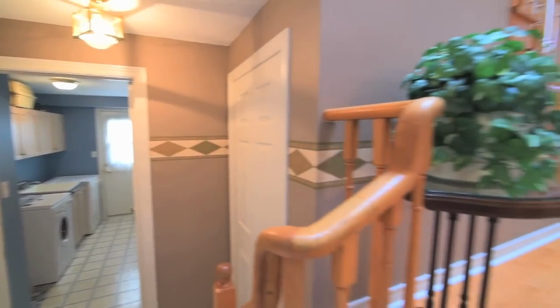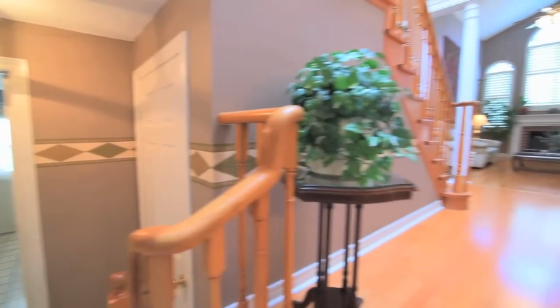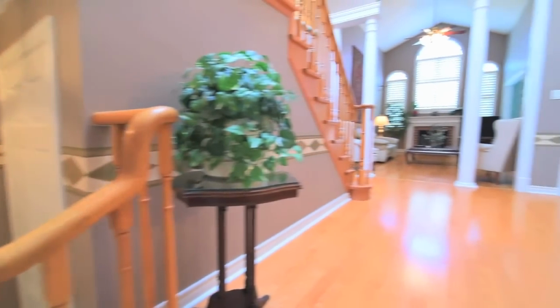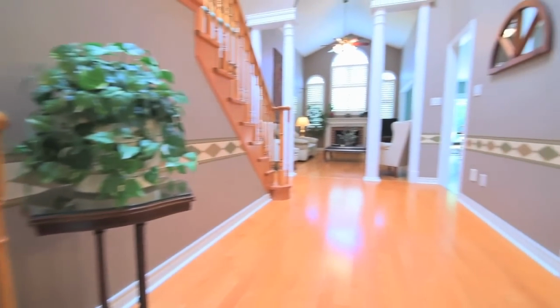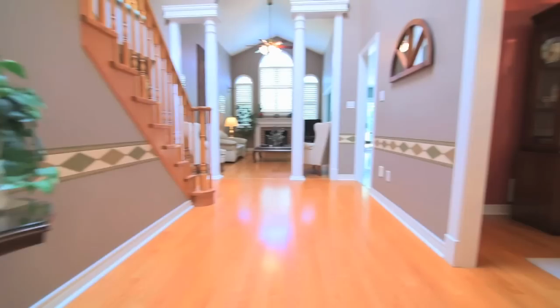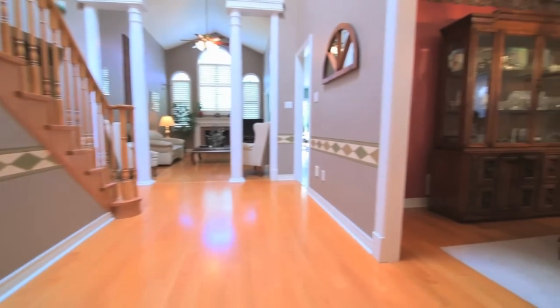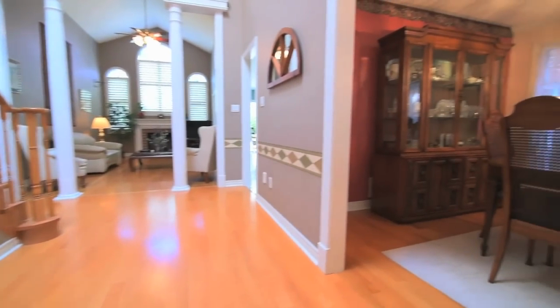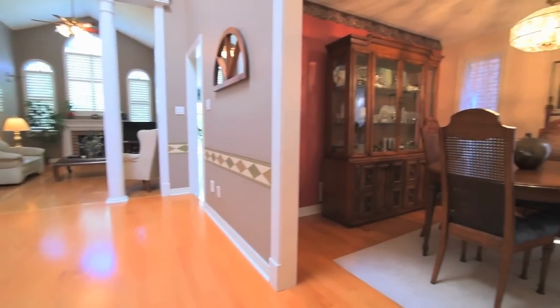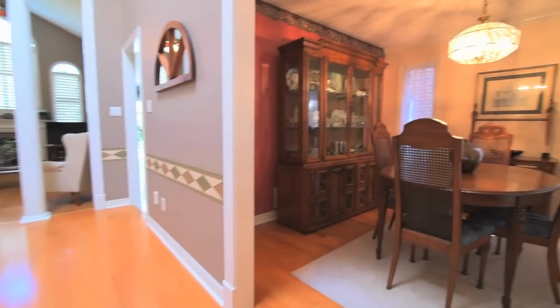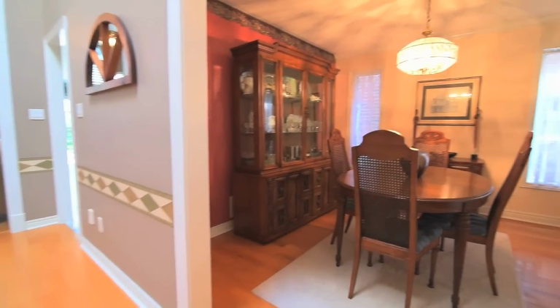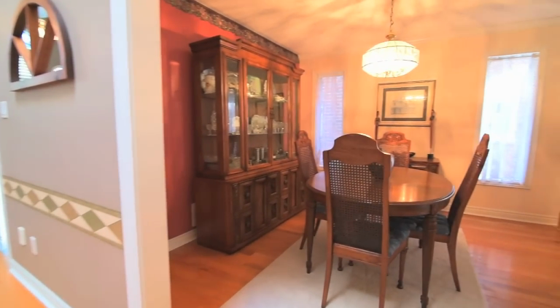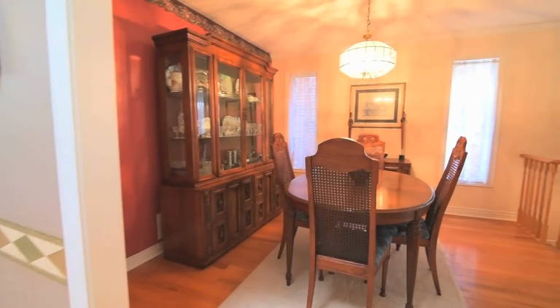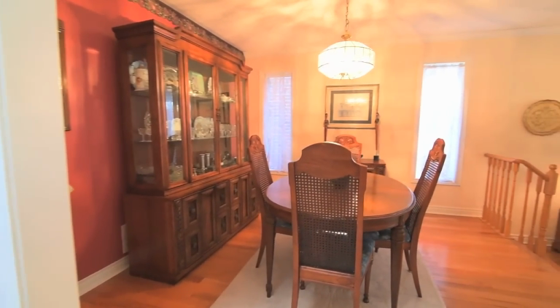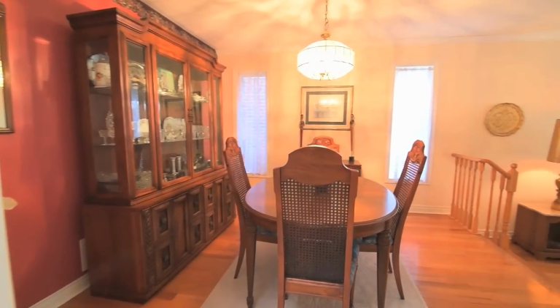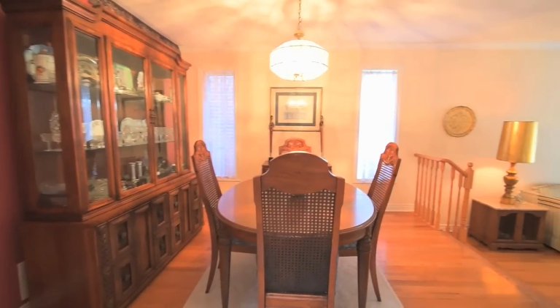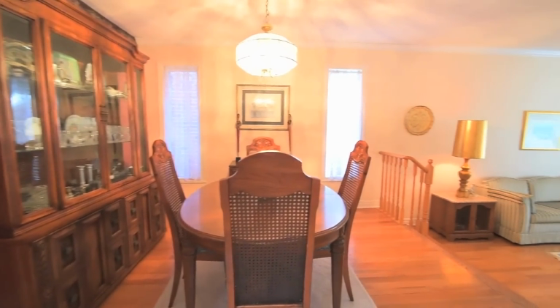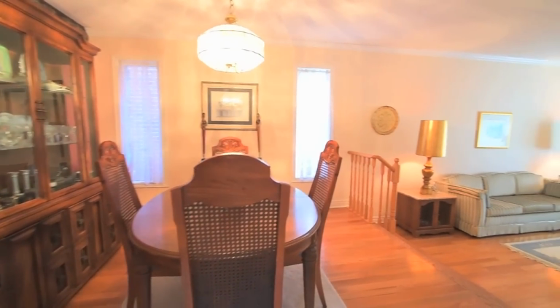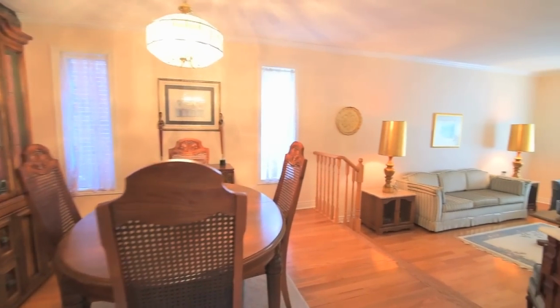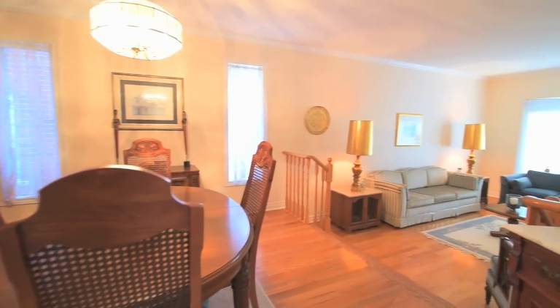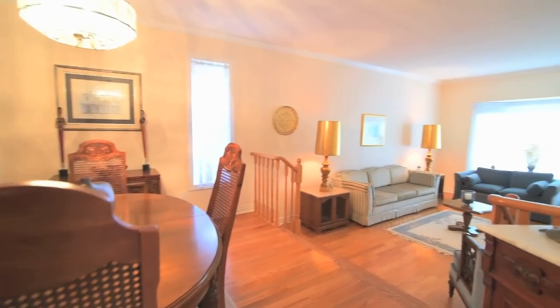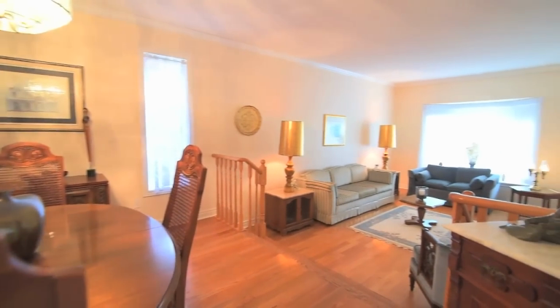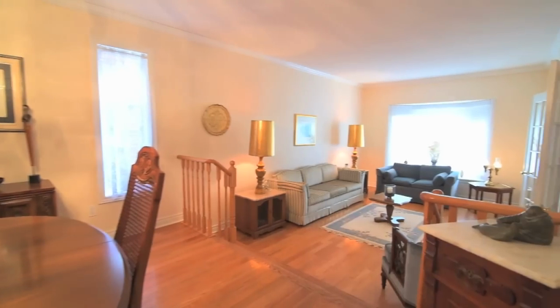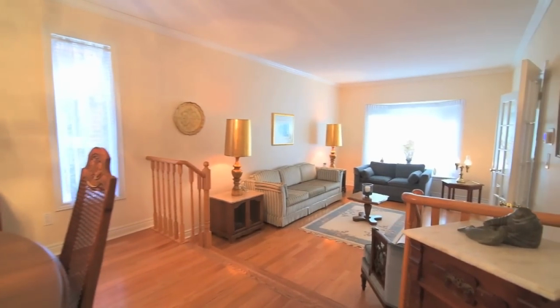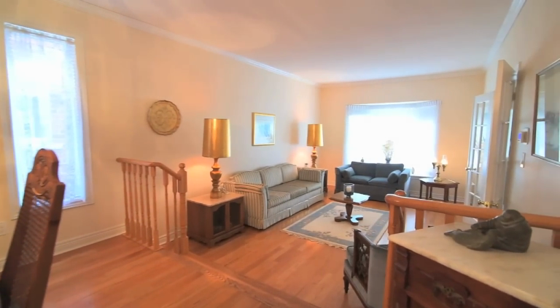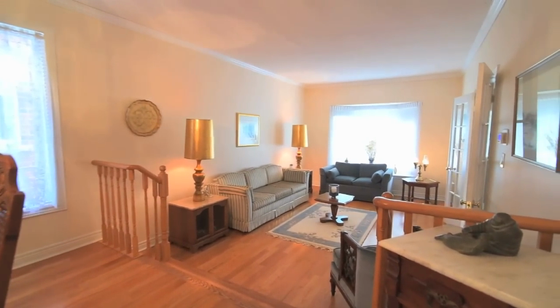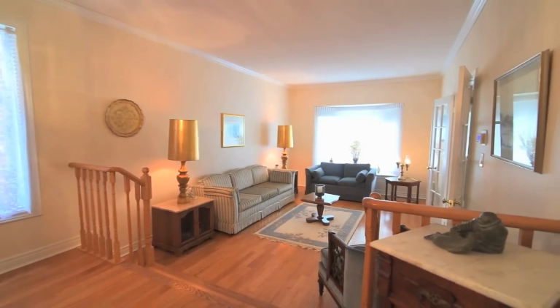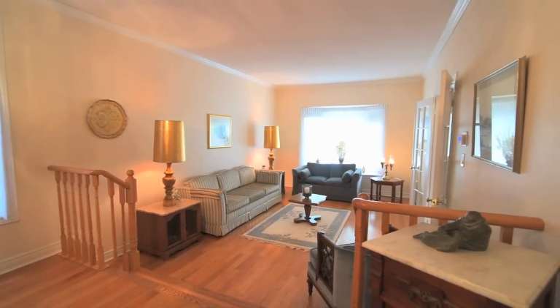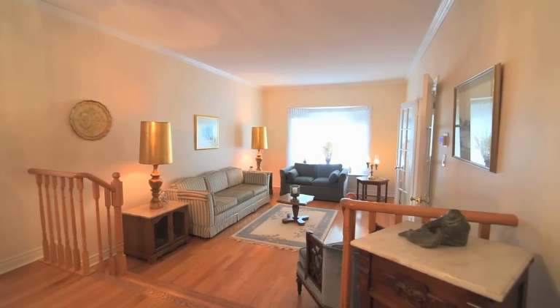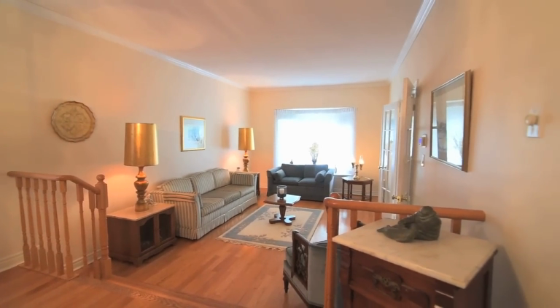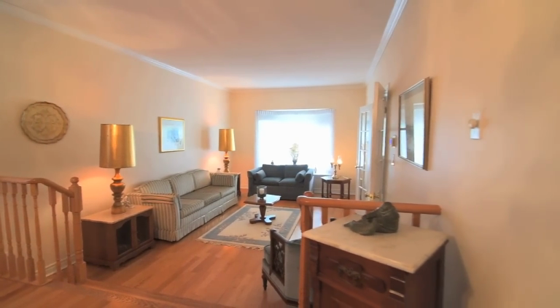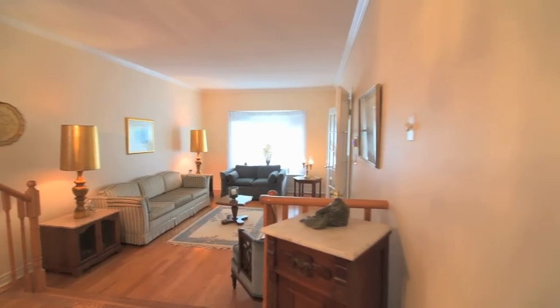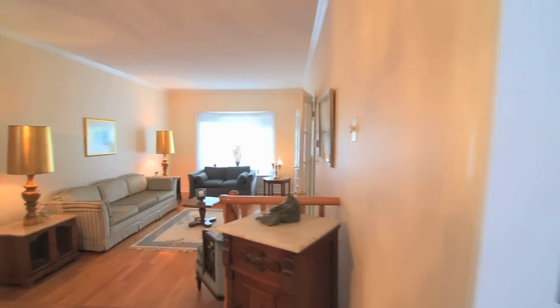A few steps up leads to the formal dining room. Open to the living area, large-scale entertaining can easily be accommodated in this combined, yet separate living space.